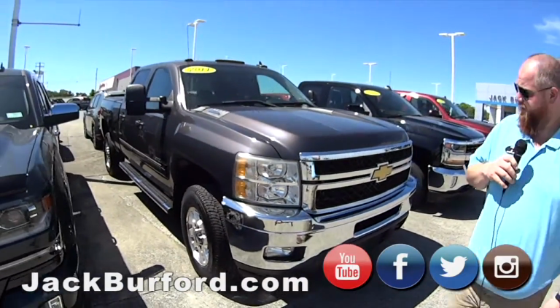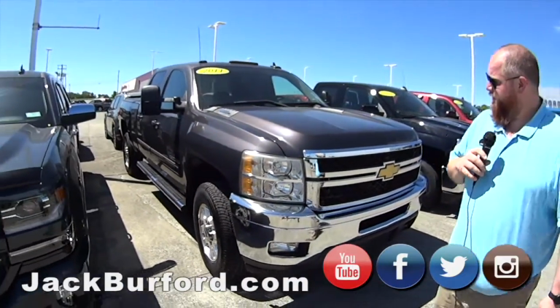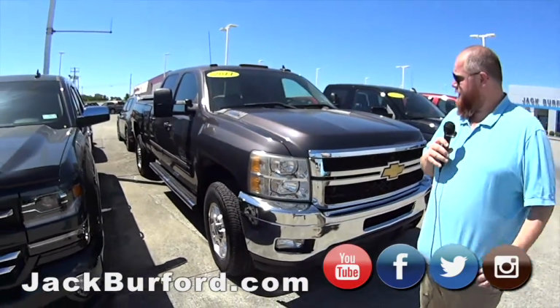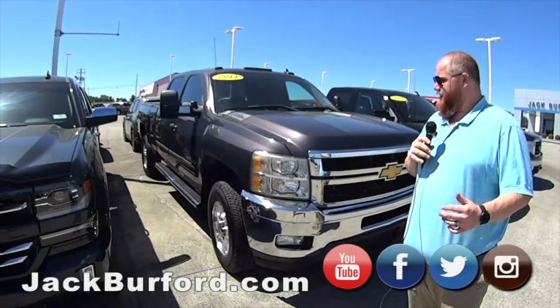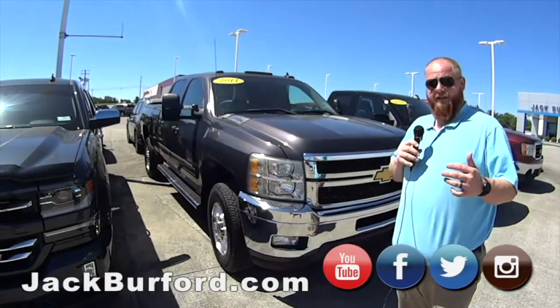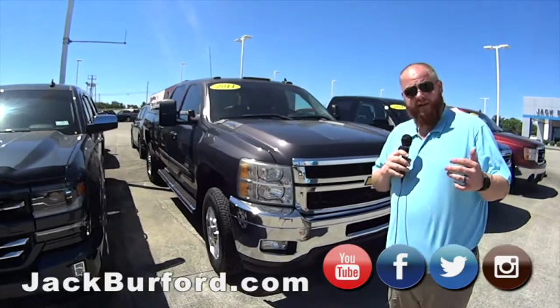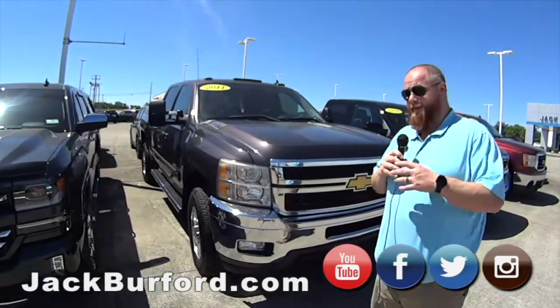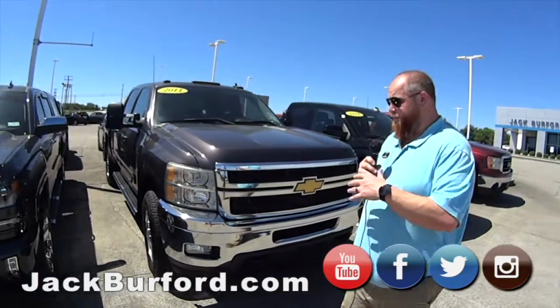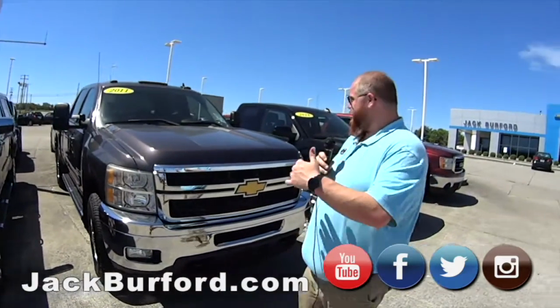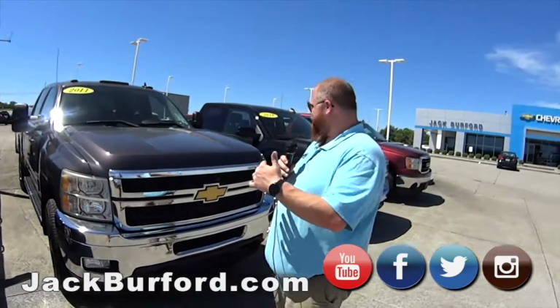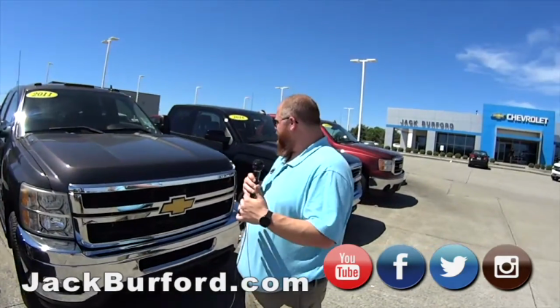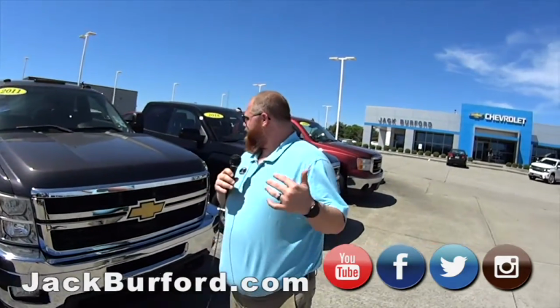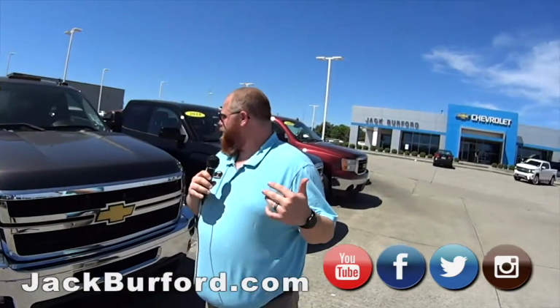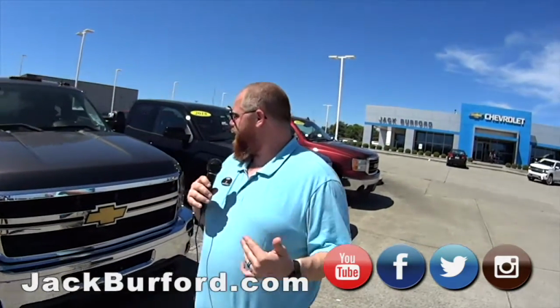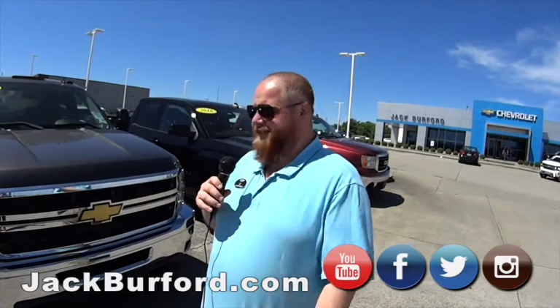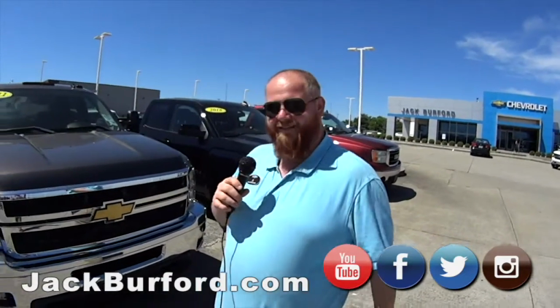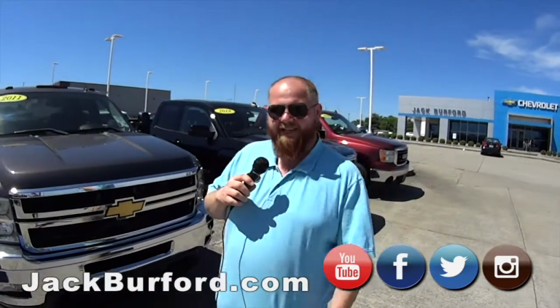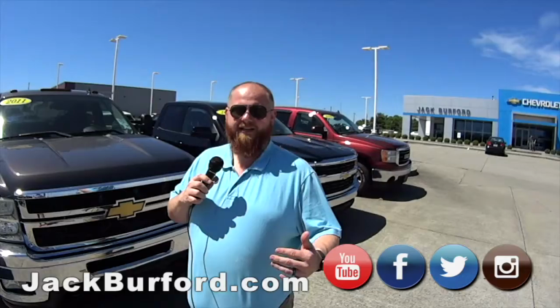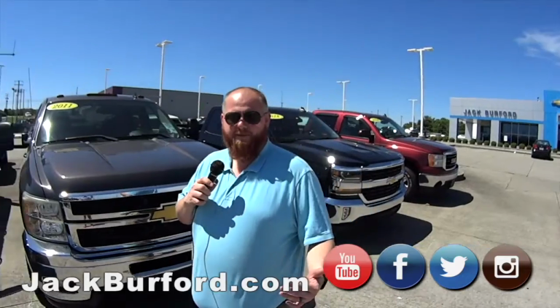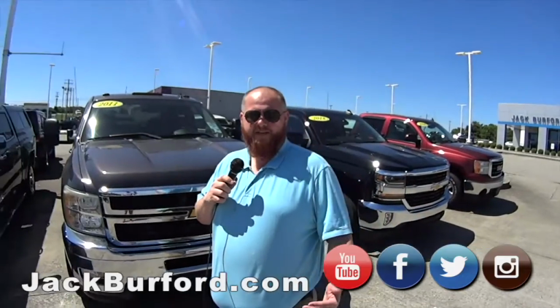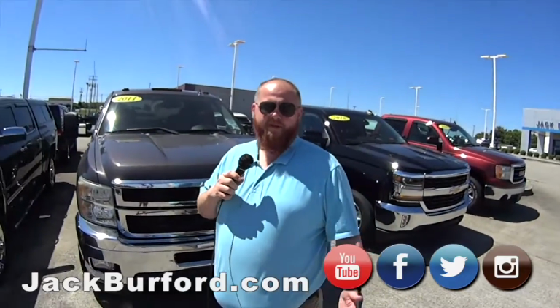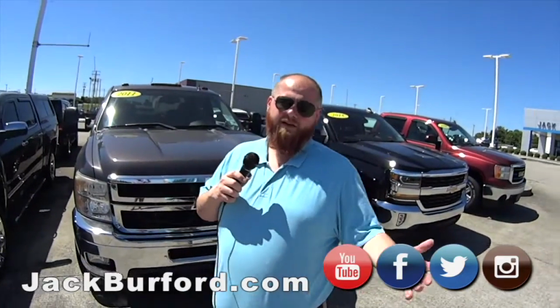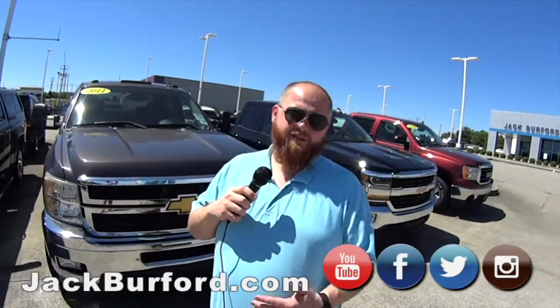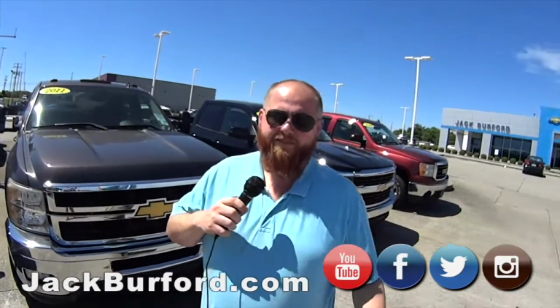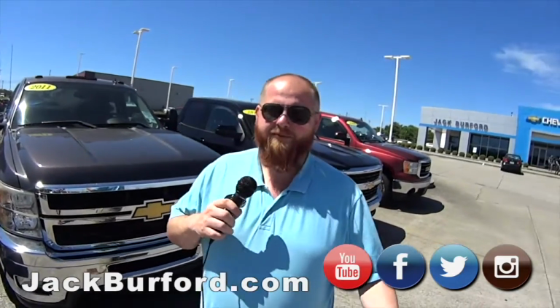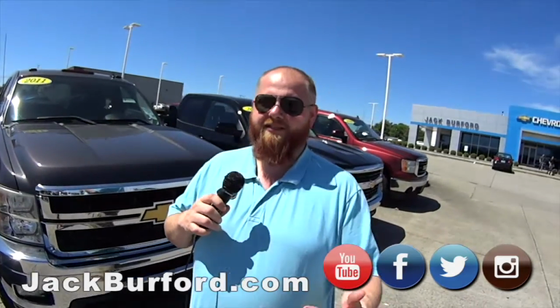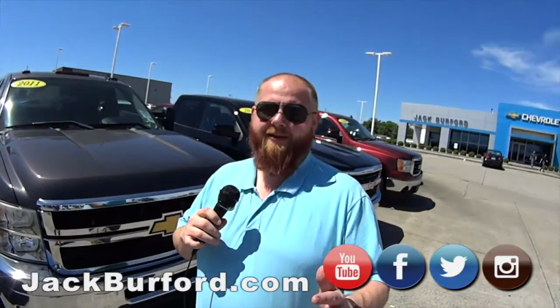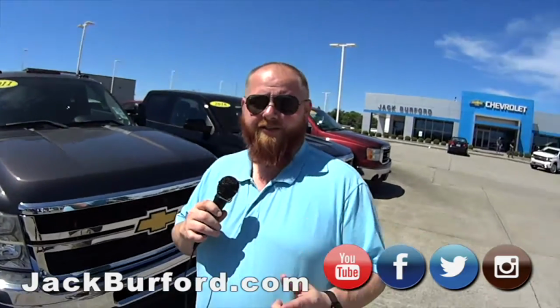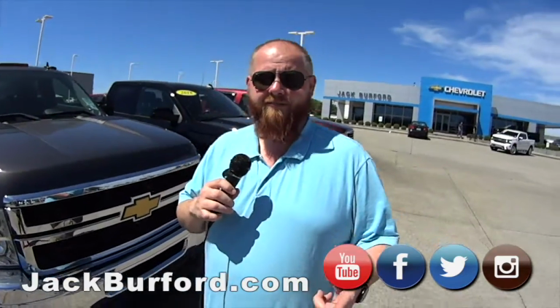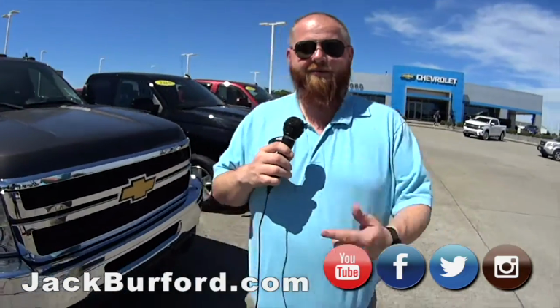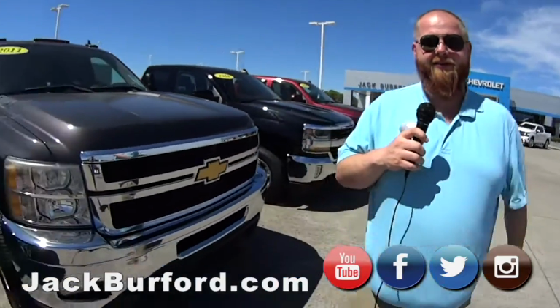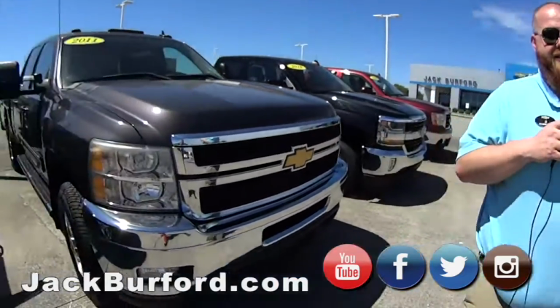If you want to know any more information about this truck, stock number is 3678. Check it out at jackburford.com. All the social media — Facebook, Twitter, Instagram, and YouTube. And we'll see you all next time.